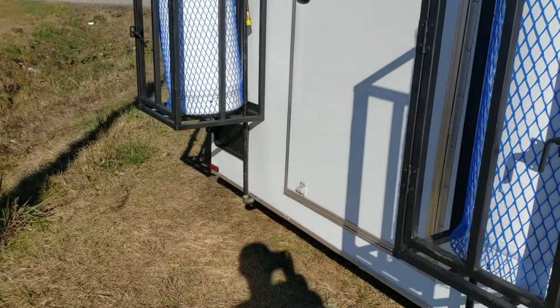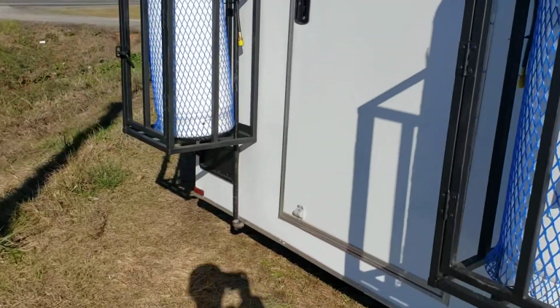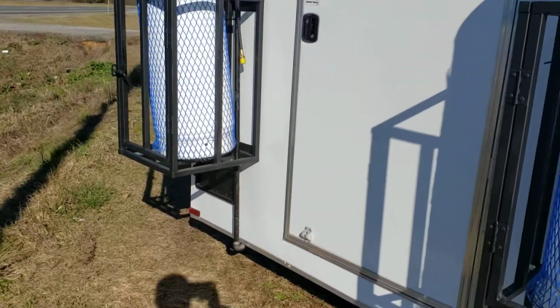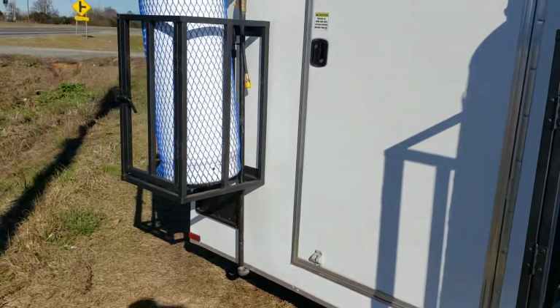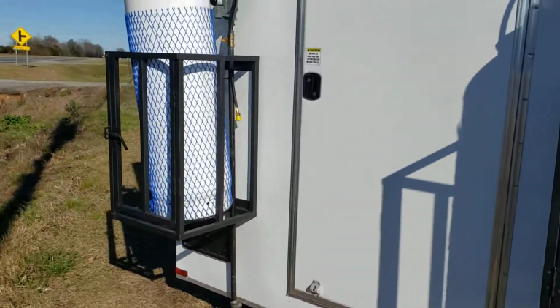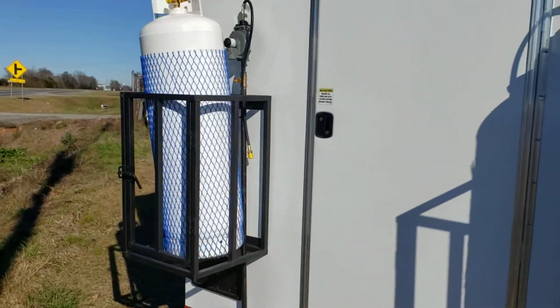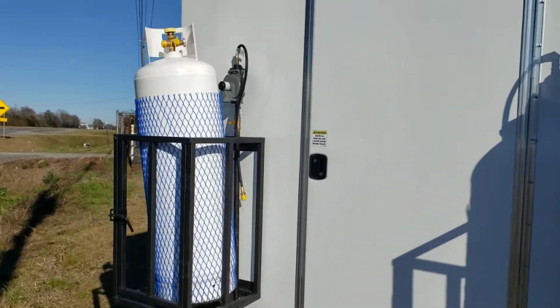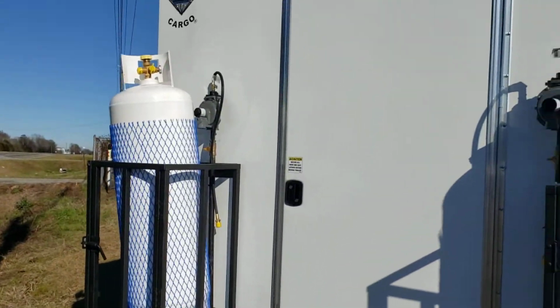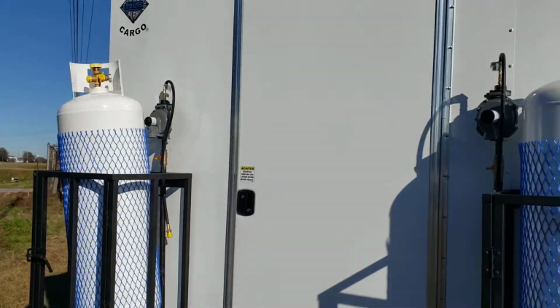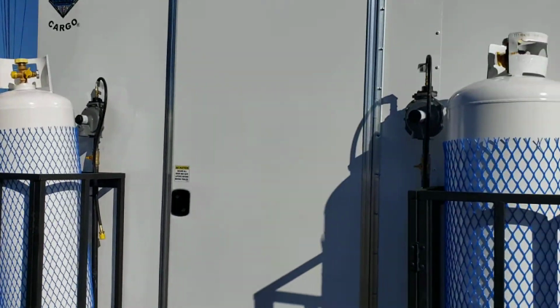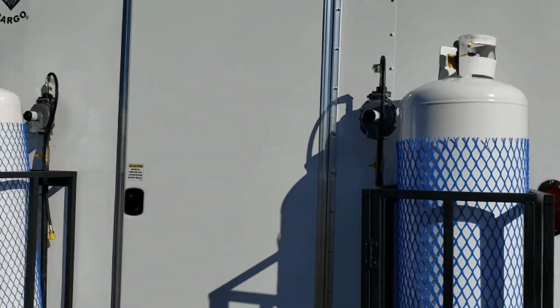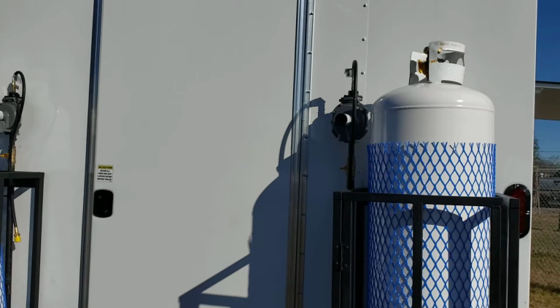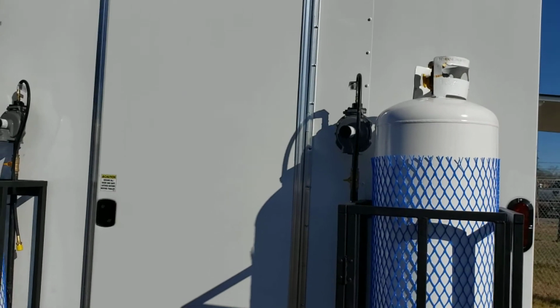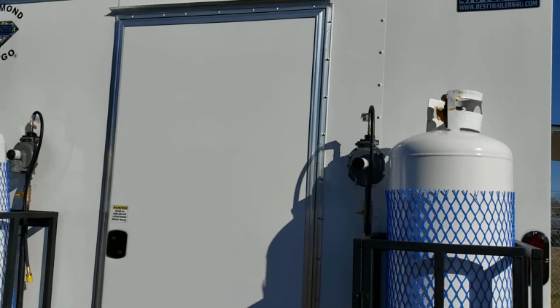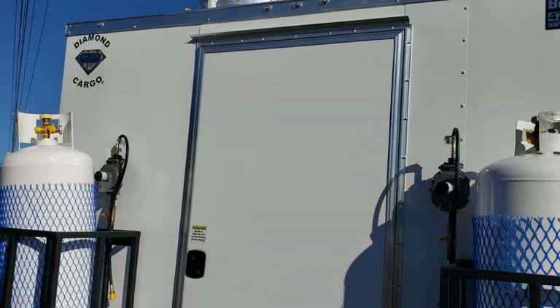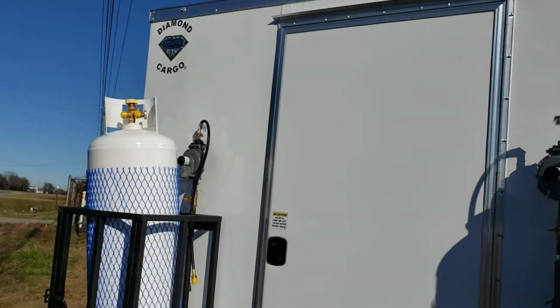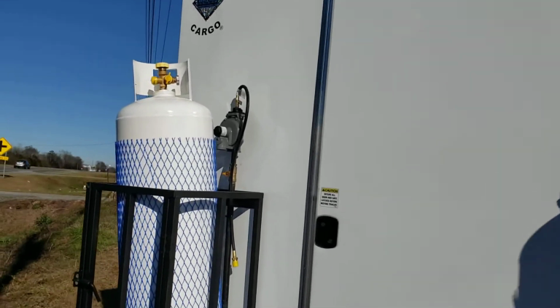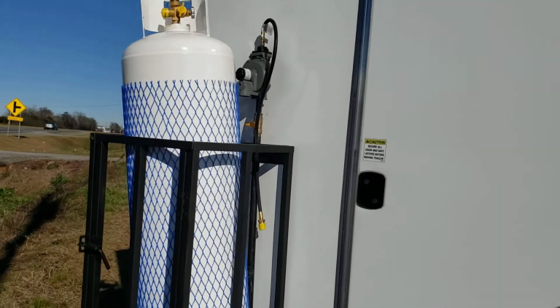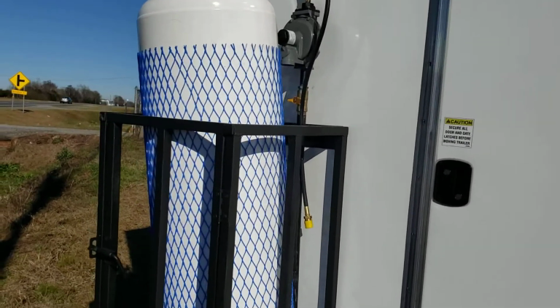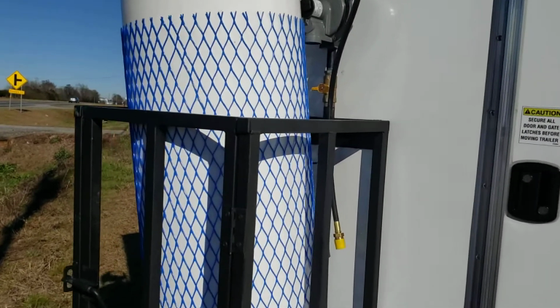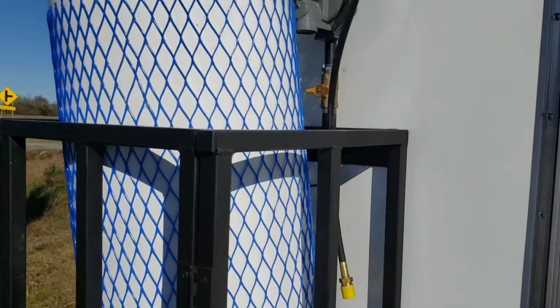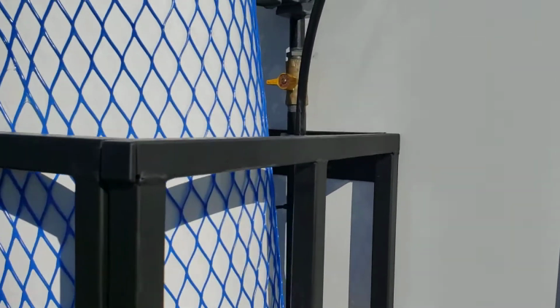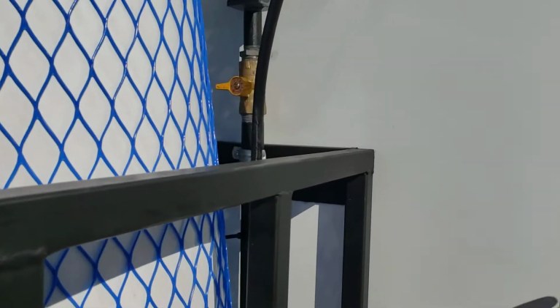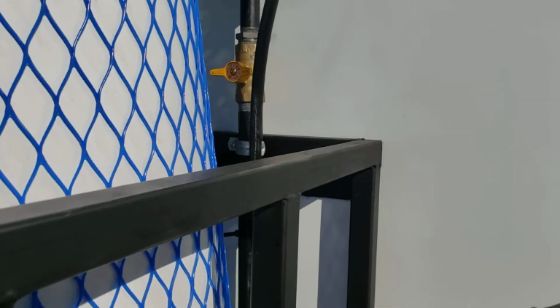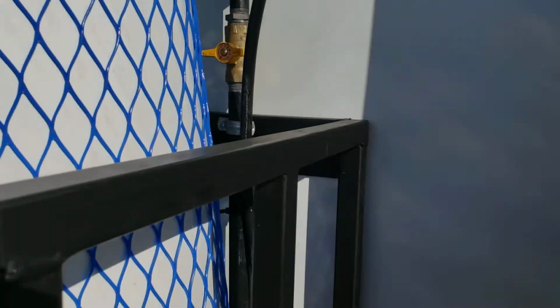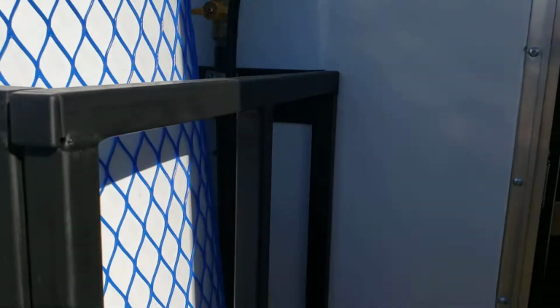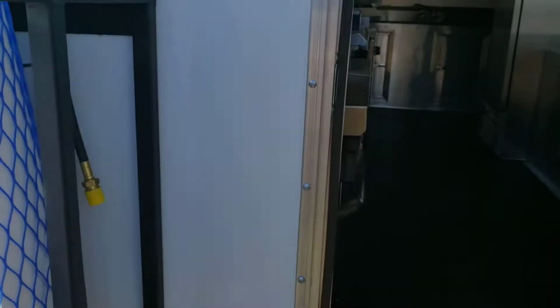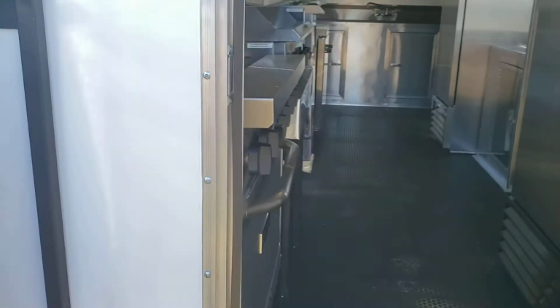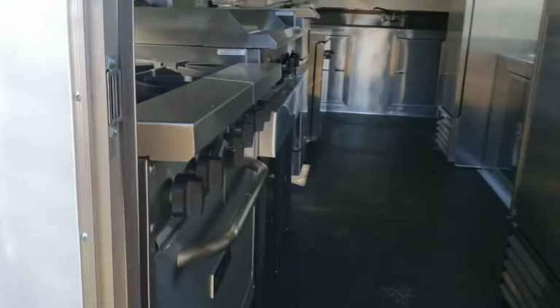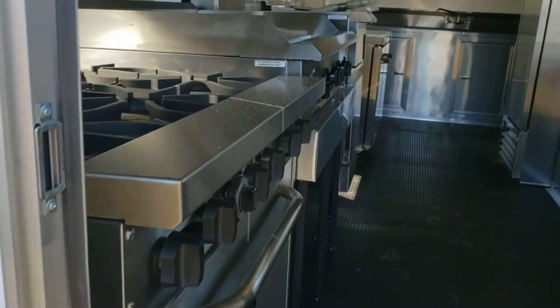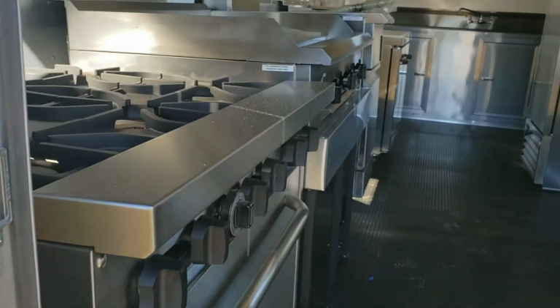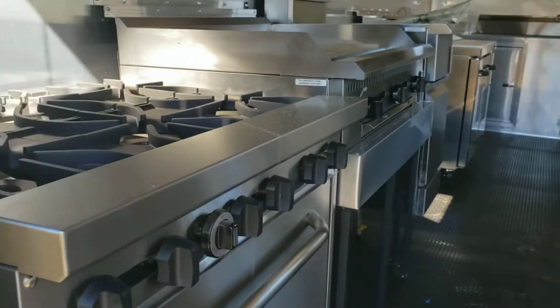This one has the propane package, so you get two 100 pound tanks with cages. The propane lines are ran inside and the package comes with three stub outs — this one has three pieces of equipment in it.